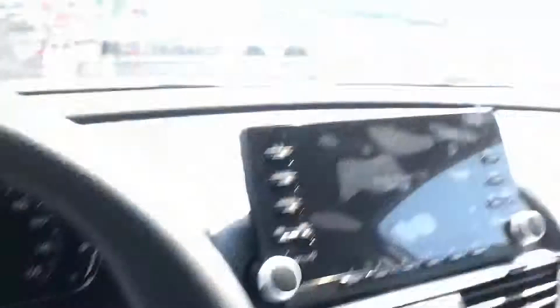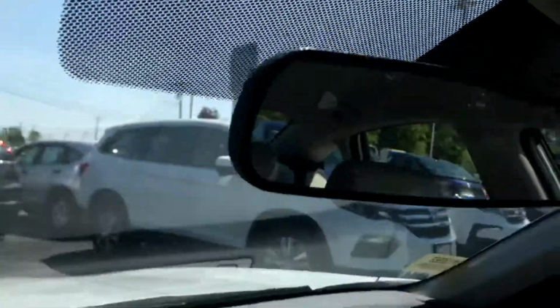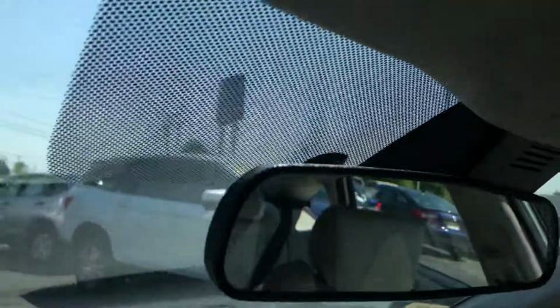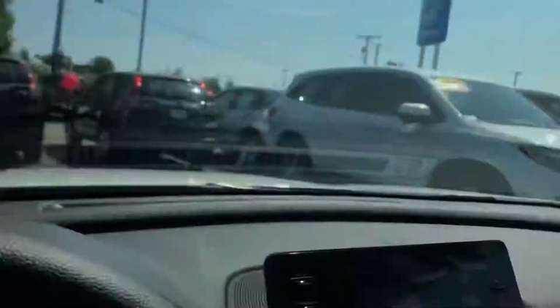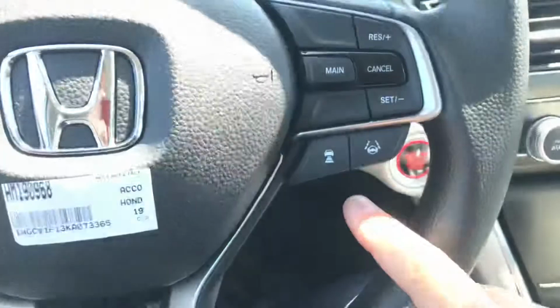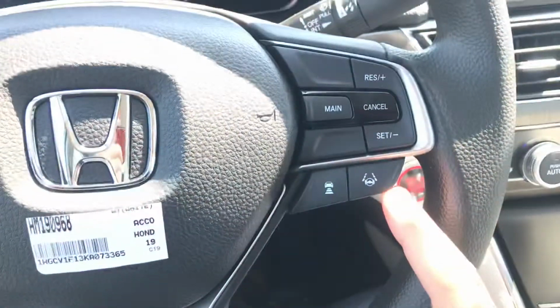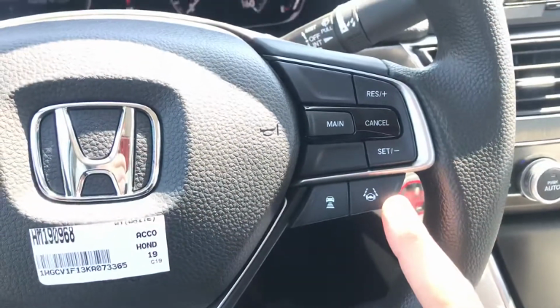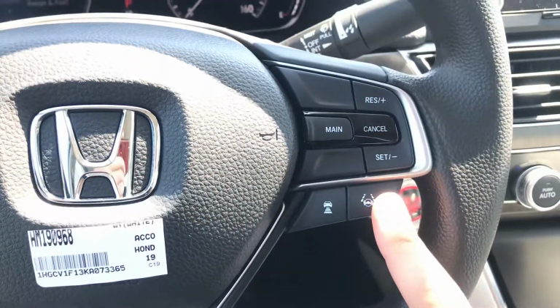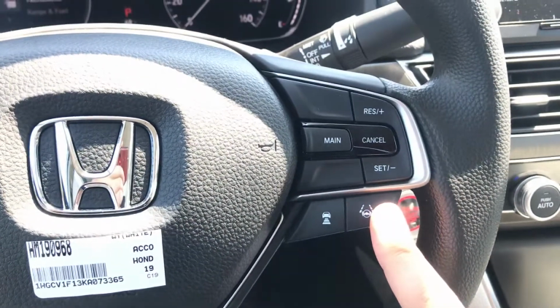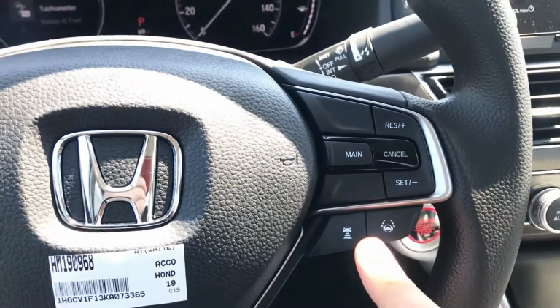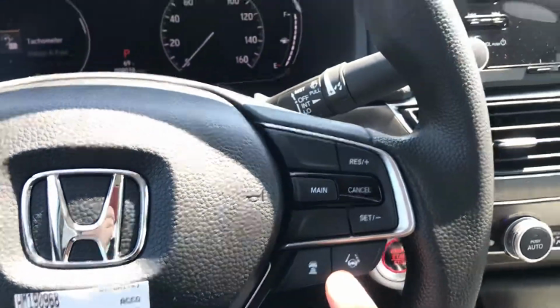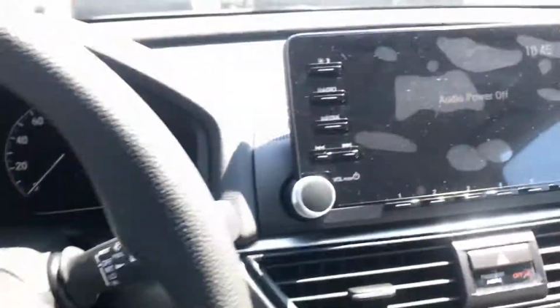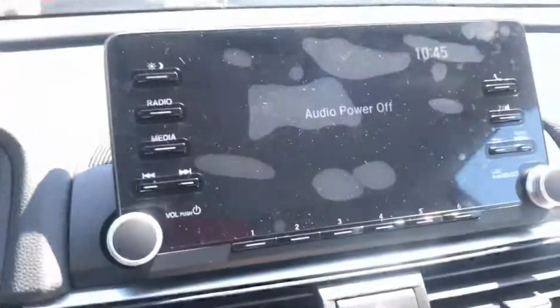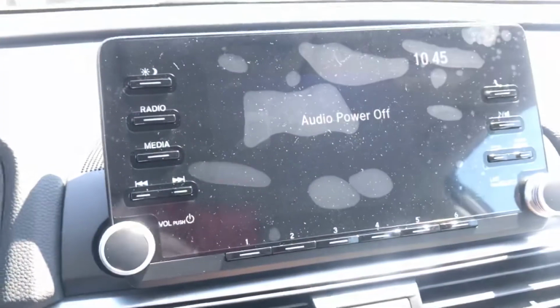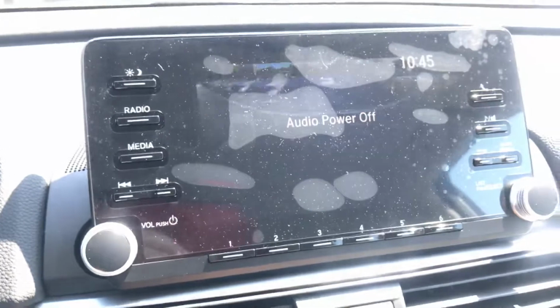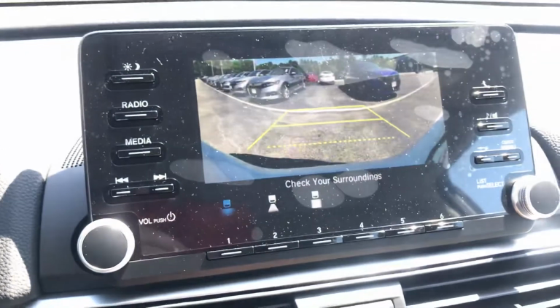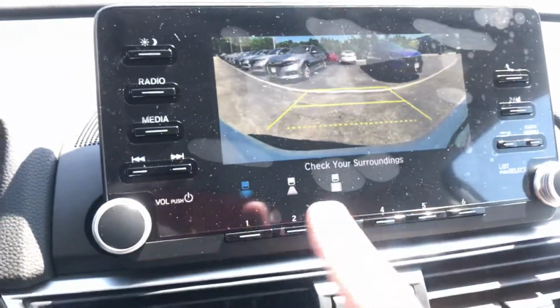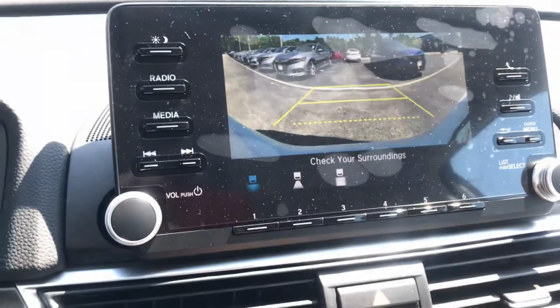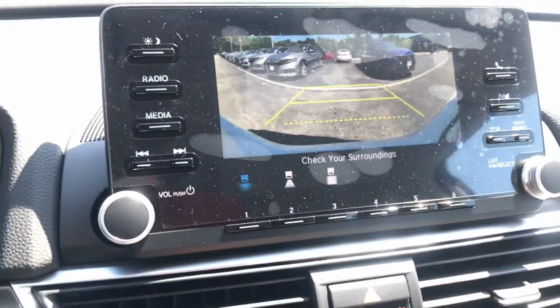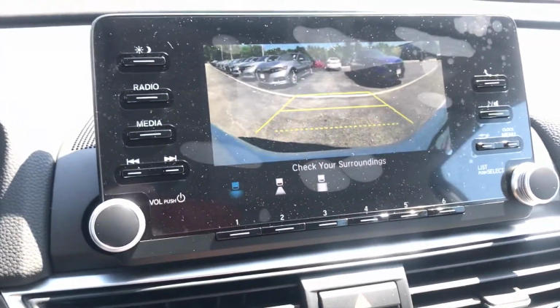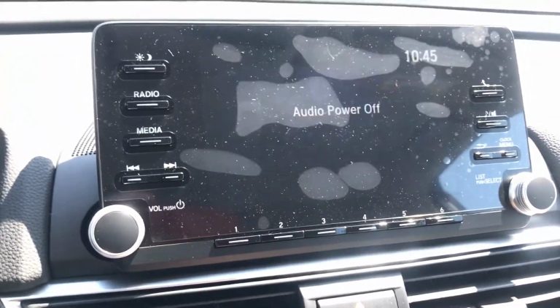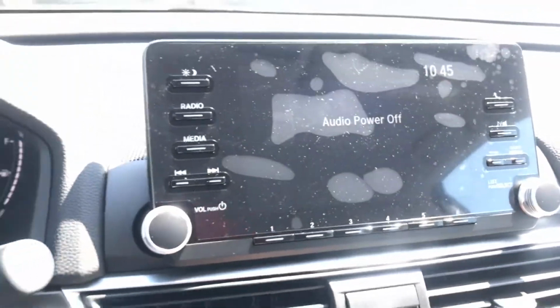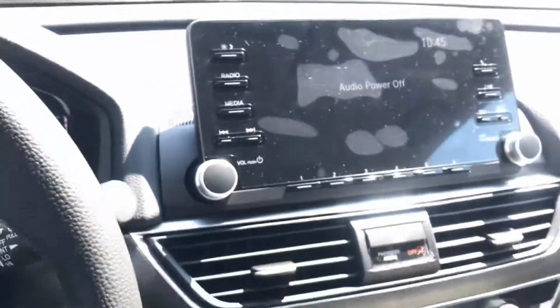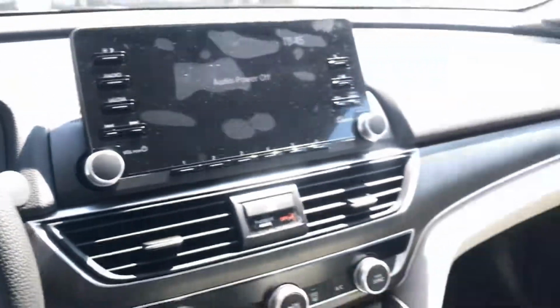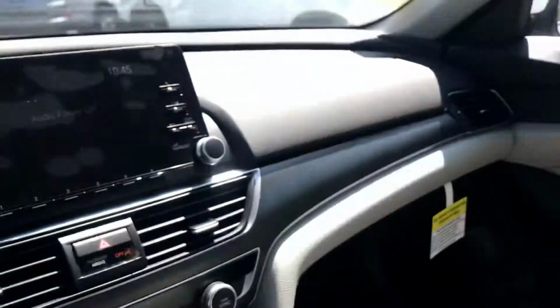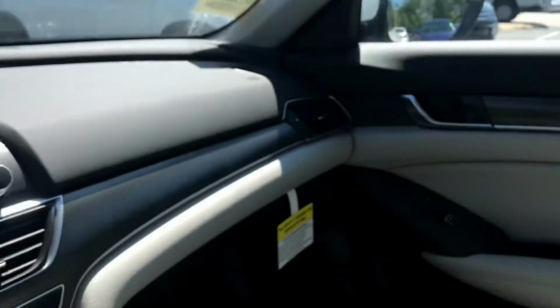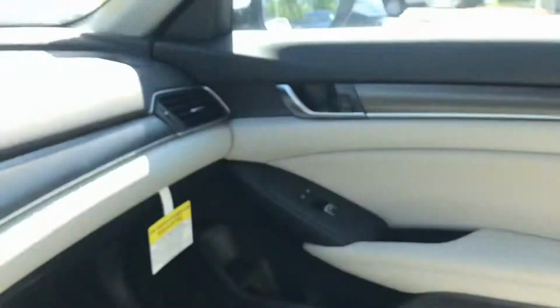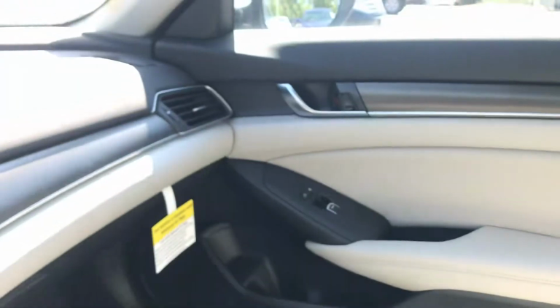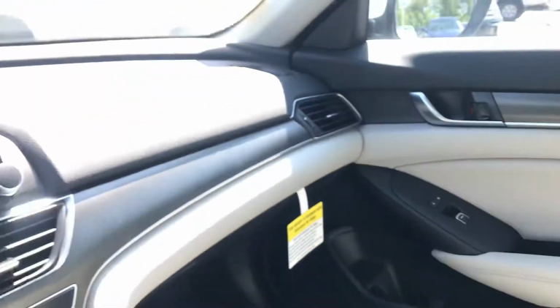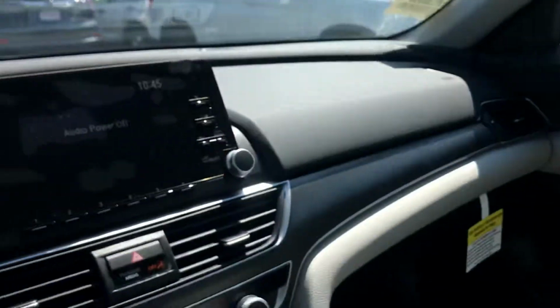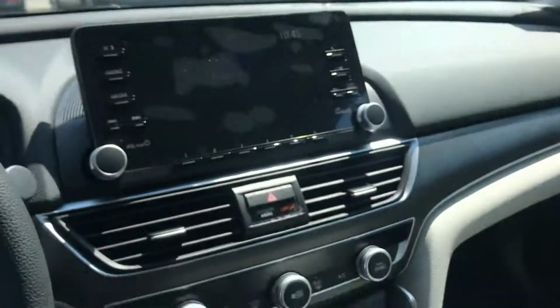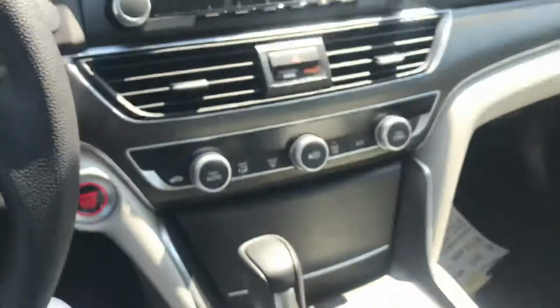A camera right up top gives you lane departure mitigation, collision mitigation, and adaptive cruise control. And my favorite feature — a backup camera with three different views. If you'd like to stop by, I can show you how everything works.